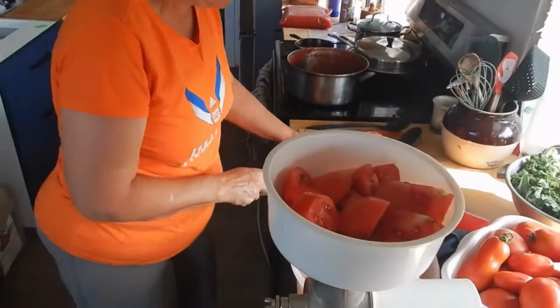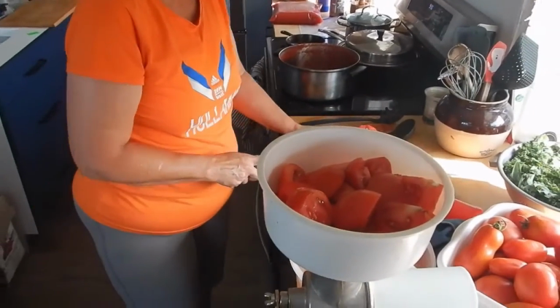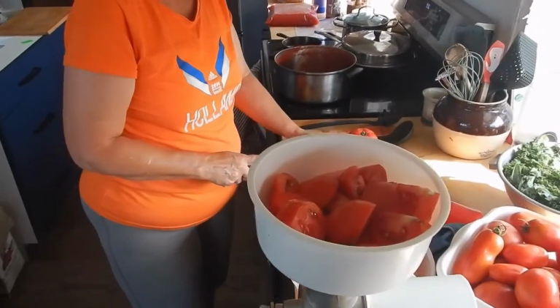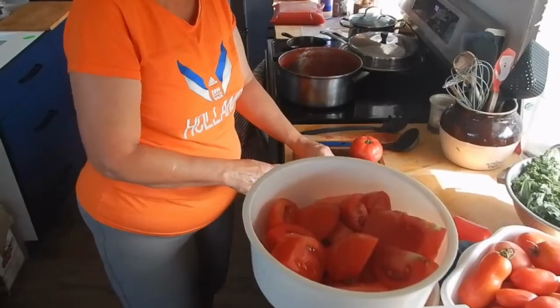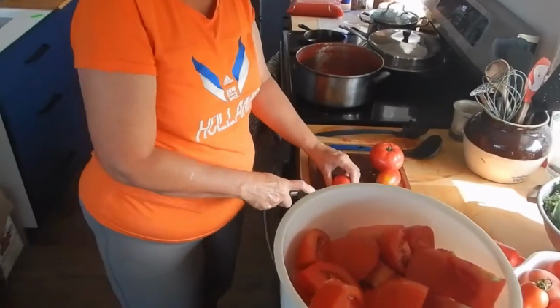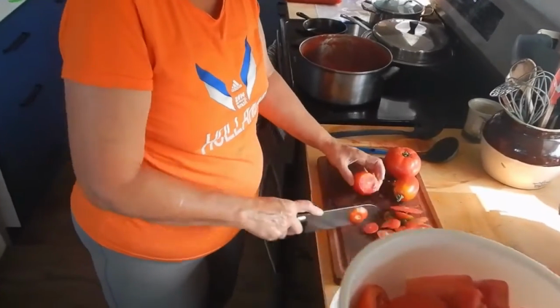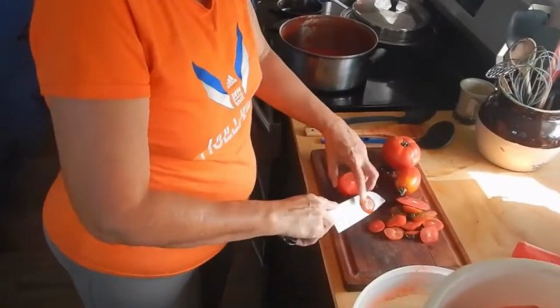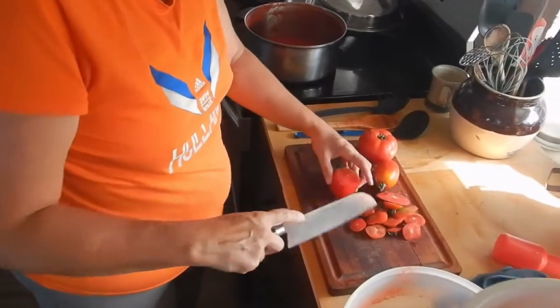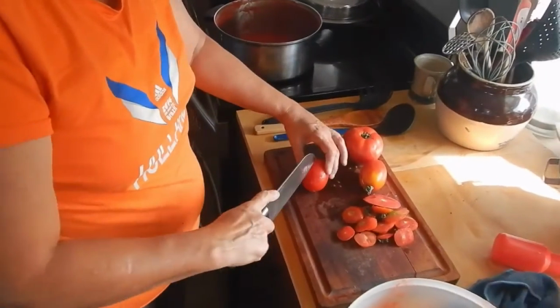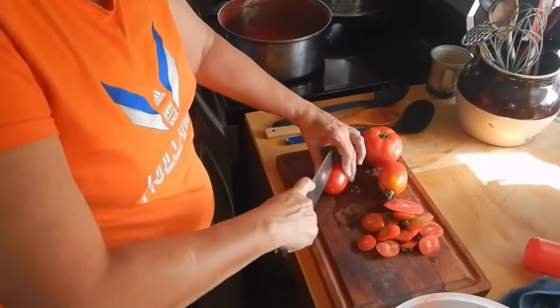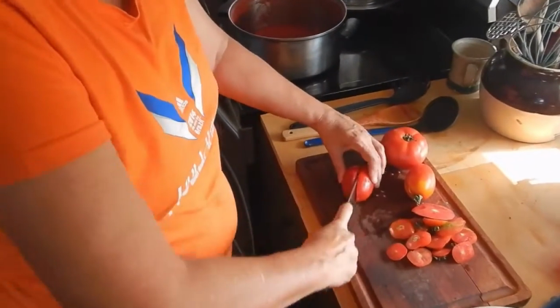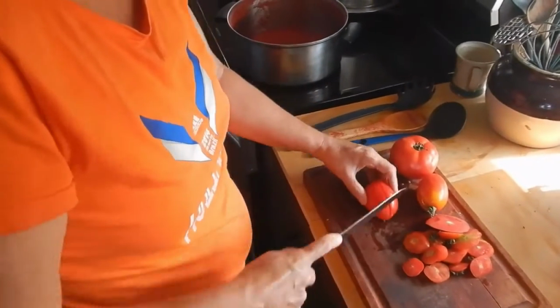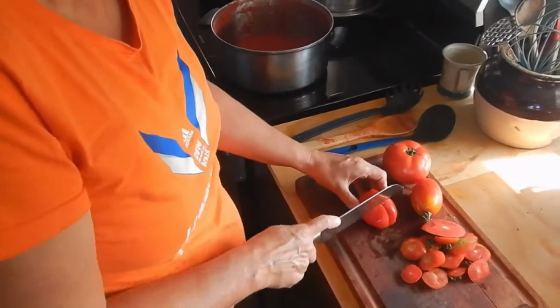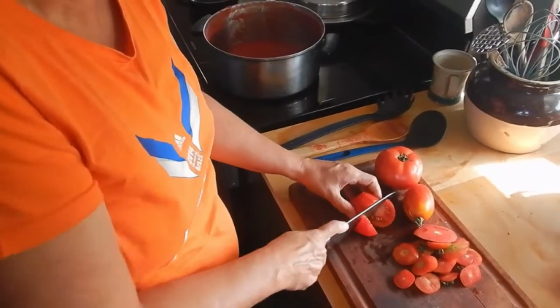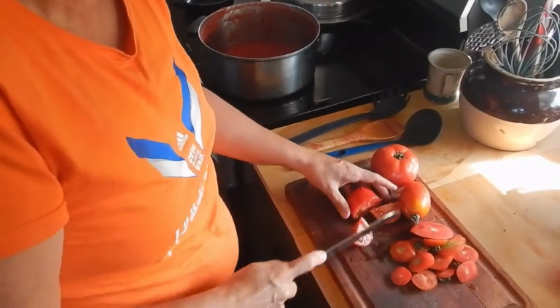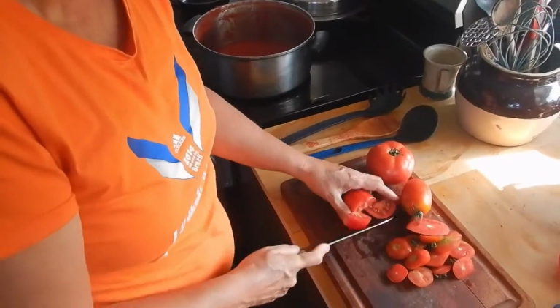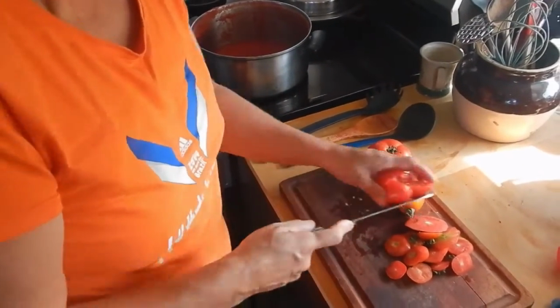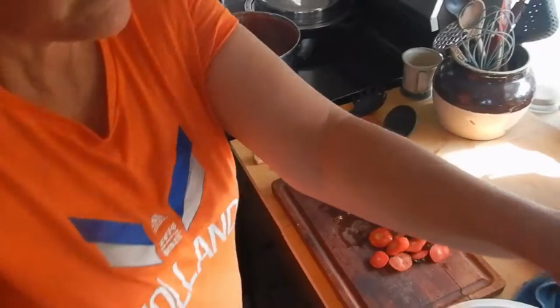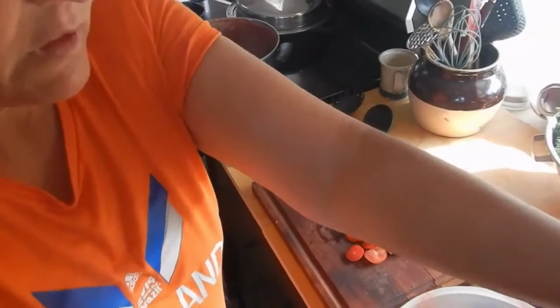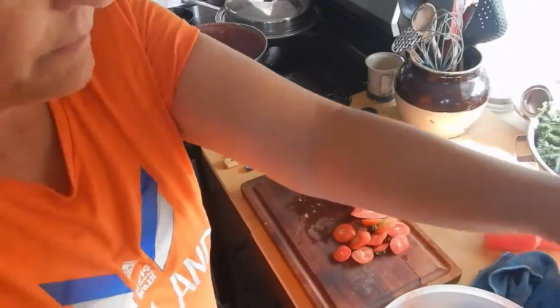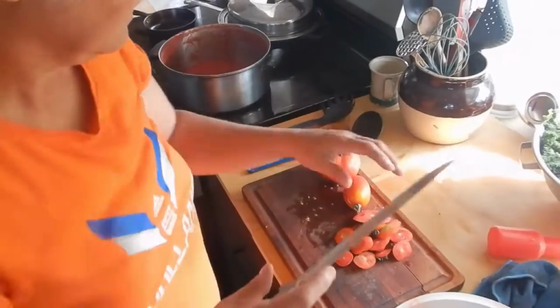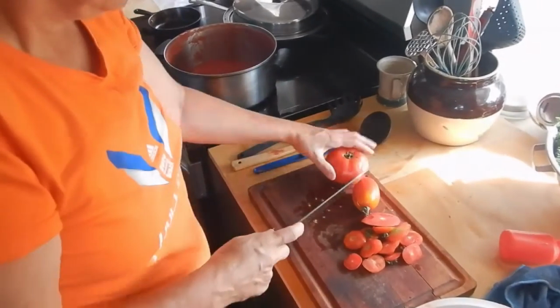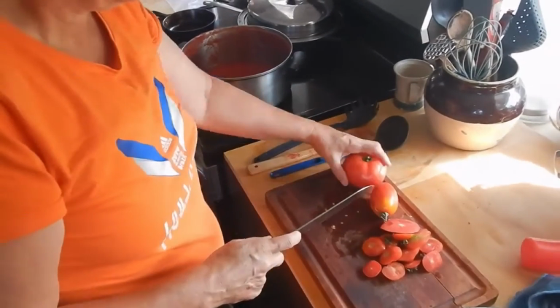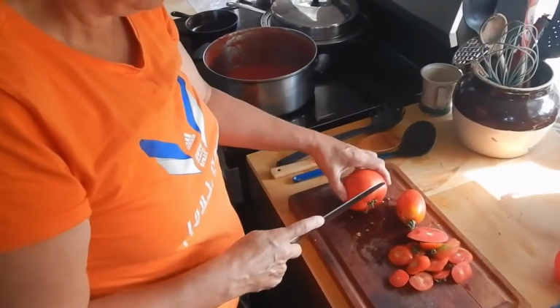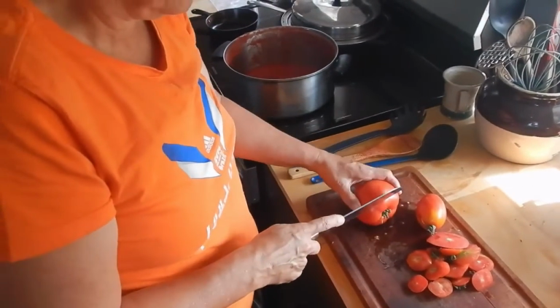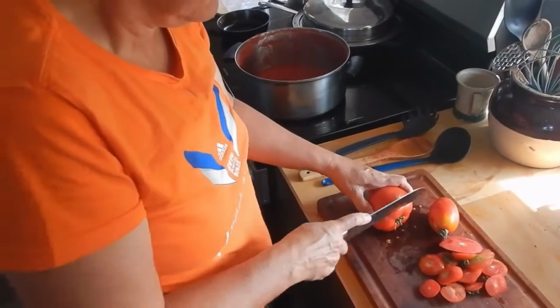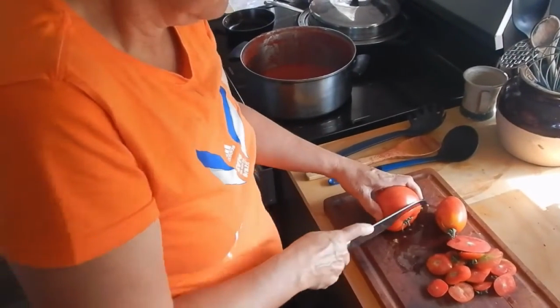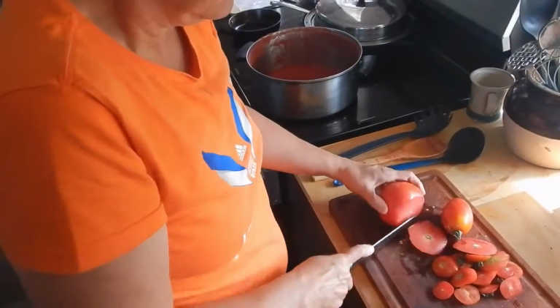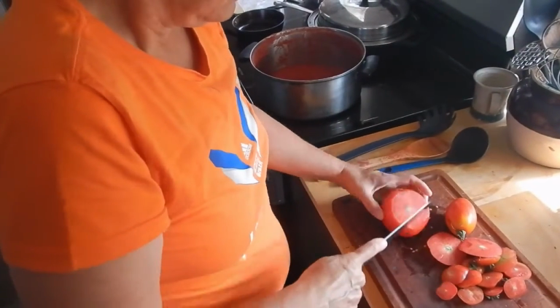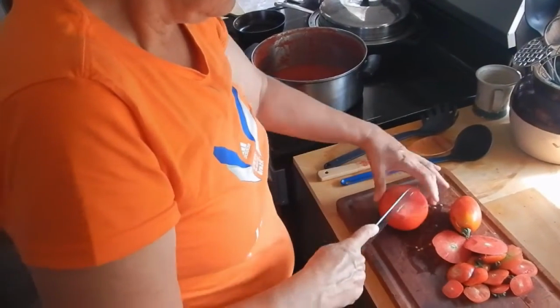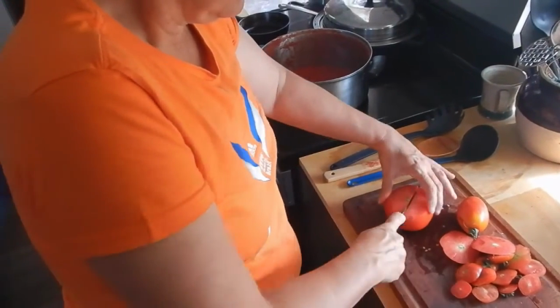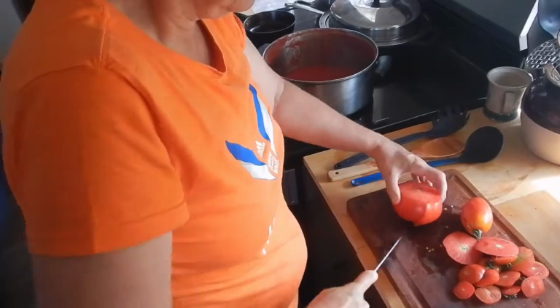As you can see, what I'm just doing is cutting the tops off, putting them in the hopper, and quartering them — whatever it takes, just to make it easier to go through.